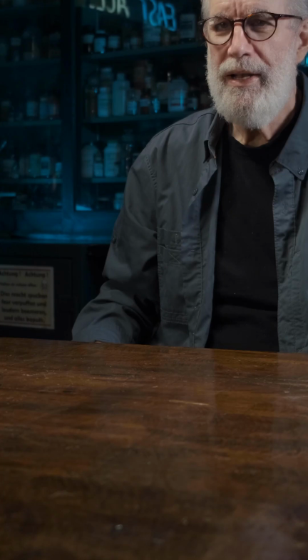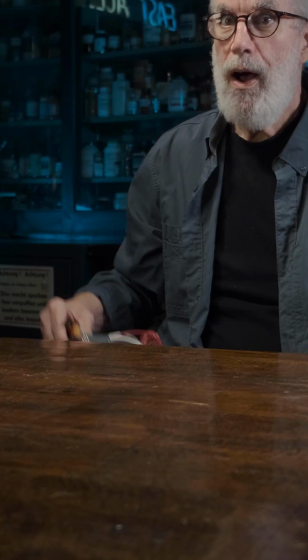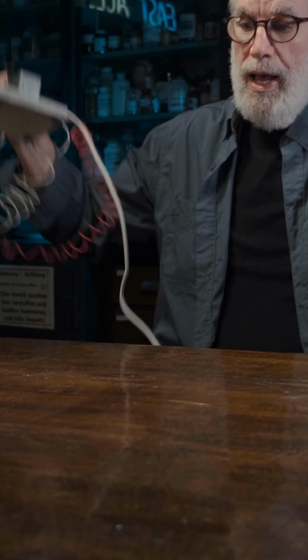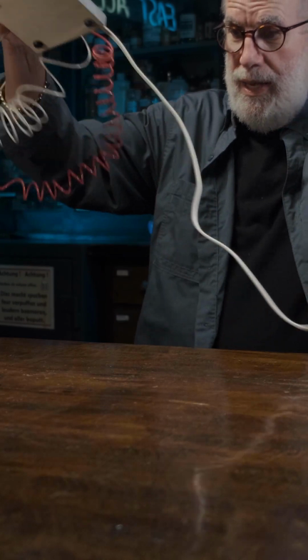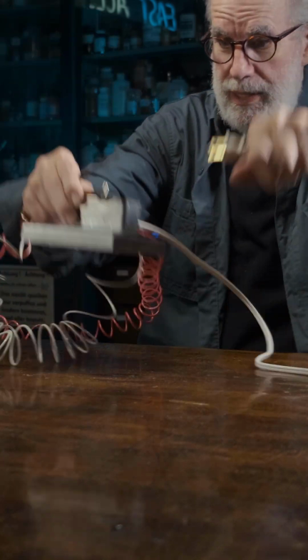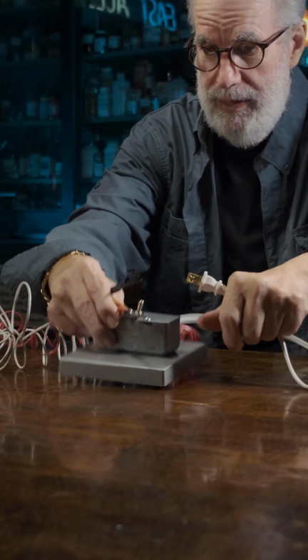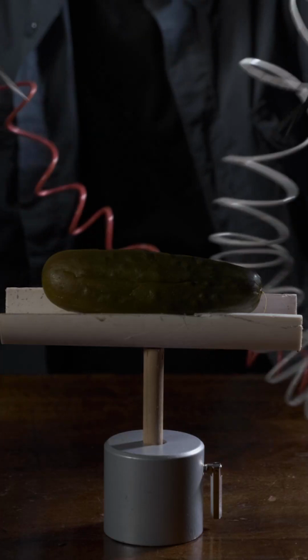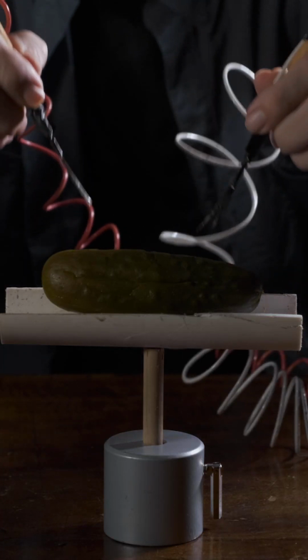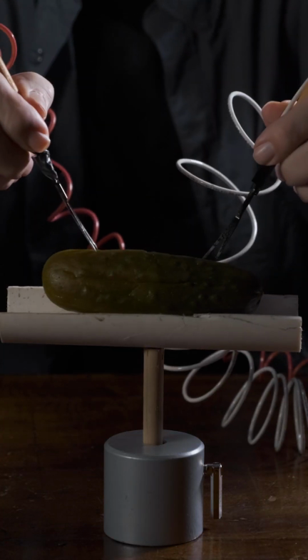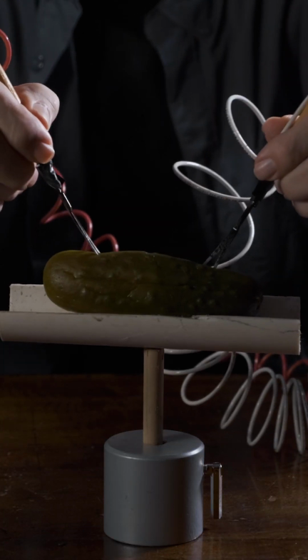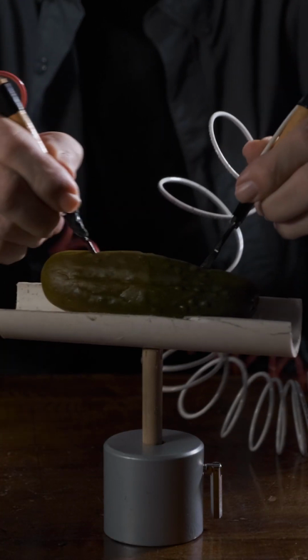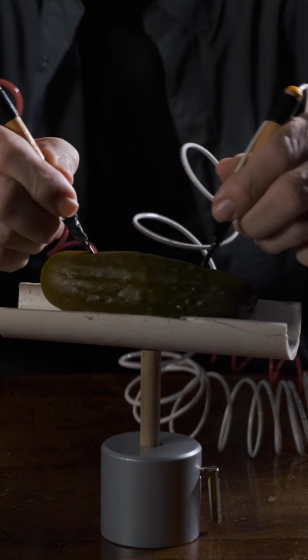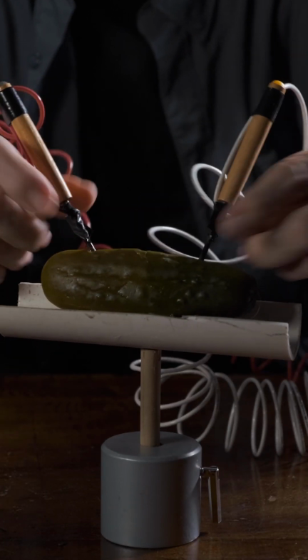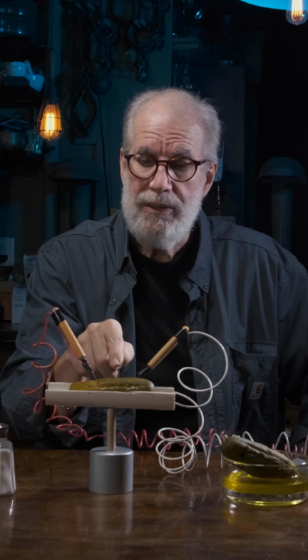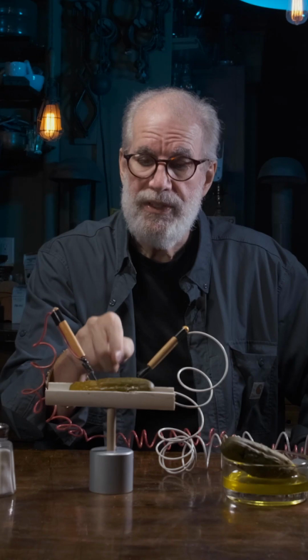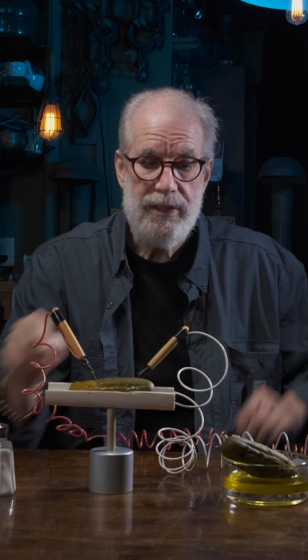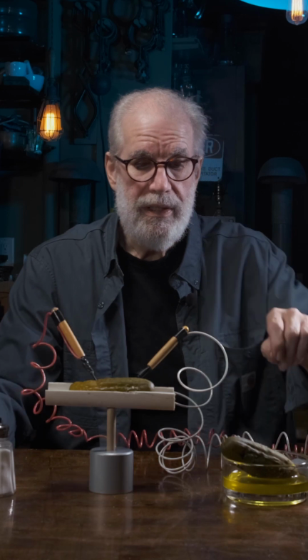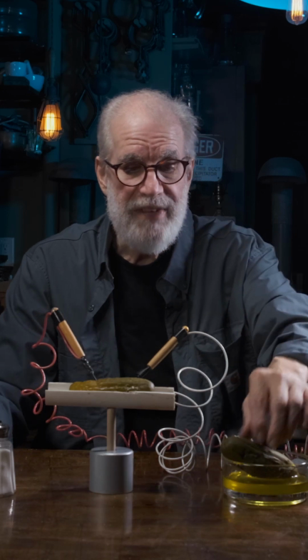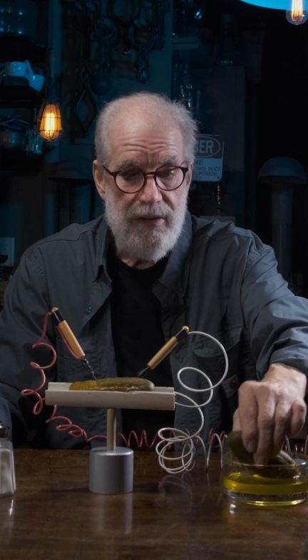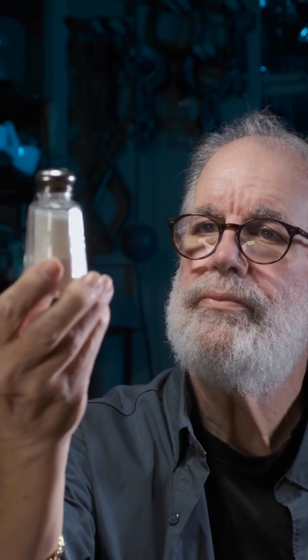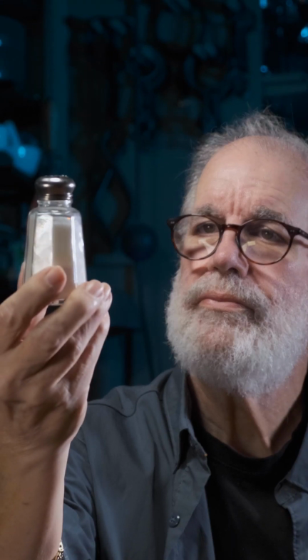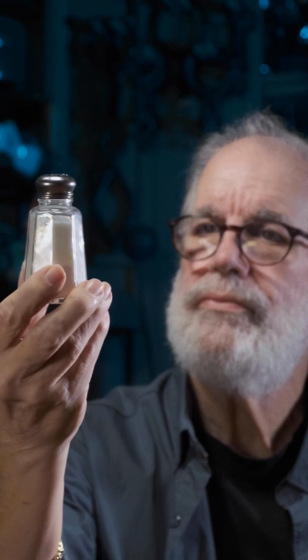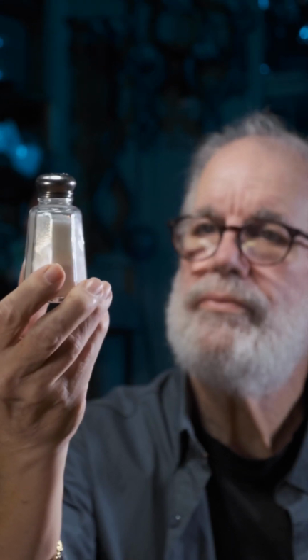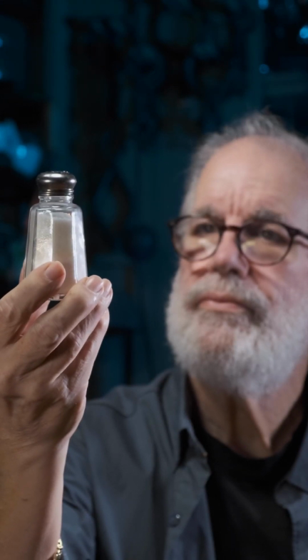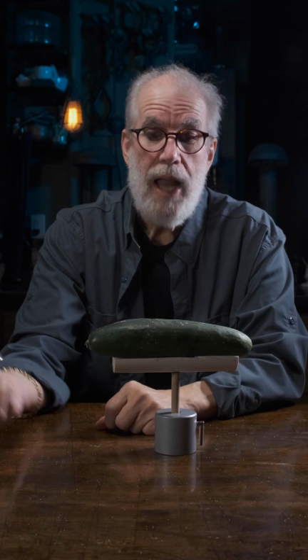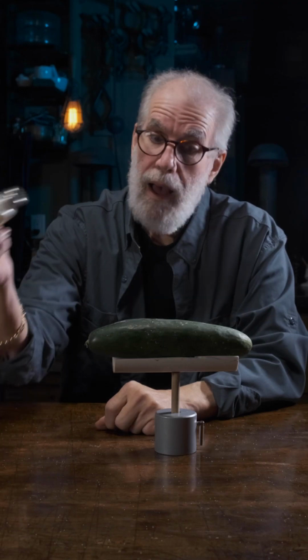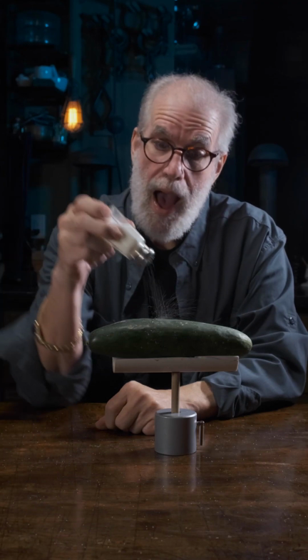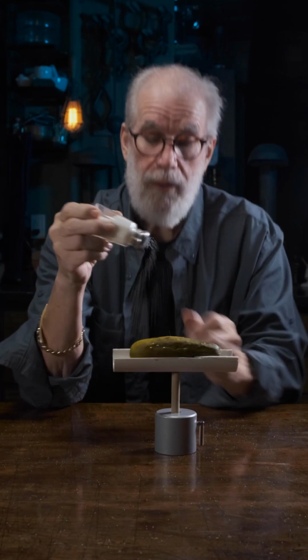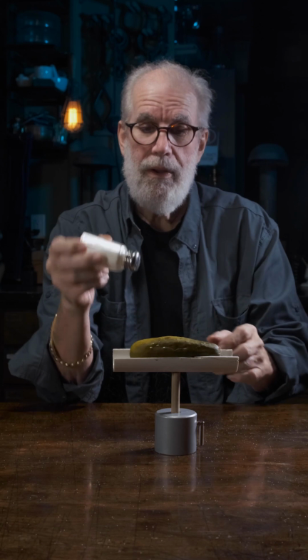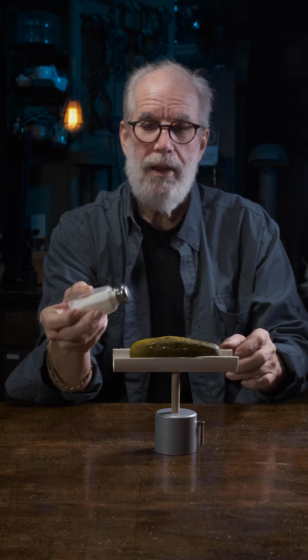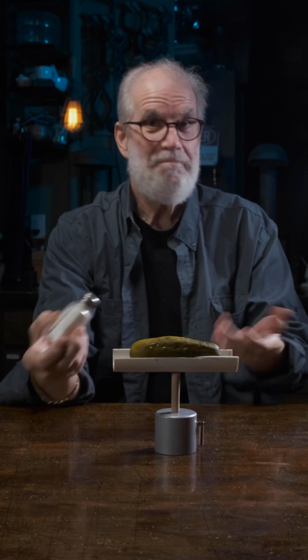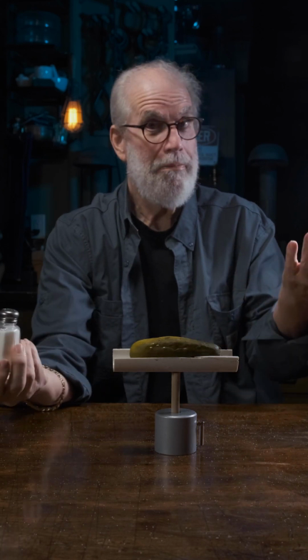We take 110 volts from the wall, but as we all know that this former cucumber, now a pickle, is filled with vinegar and salt, and that acid in the vinegar and the salt makes an excellent conductor.